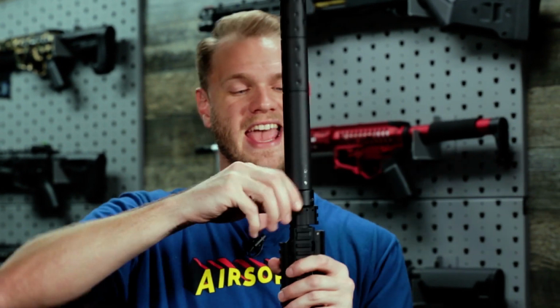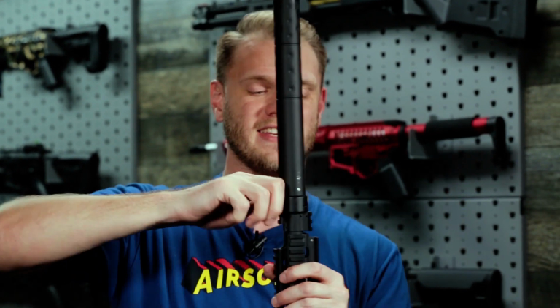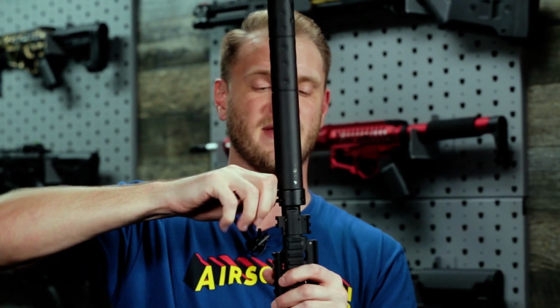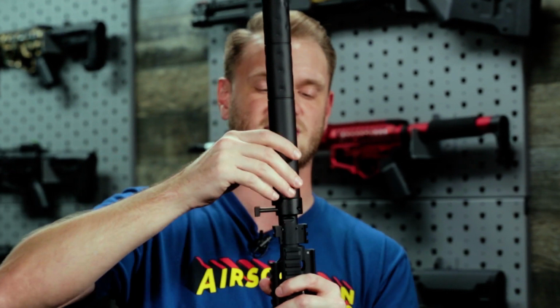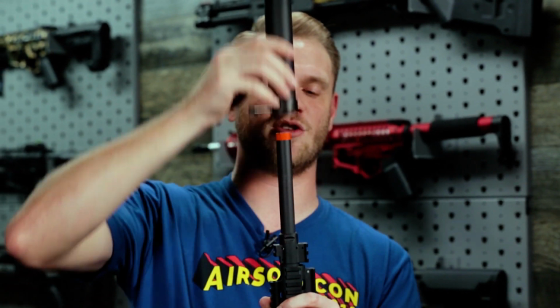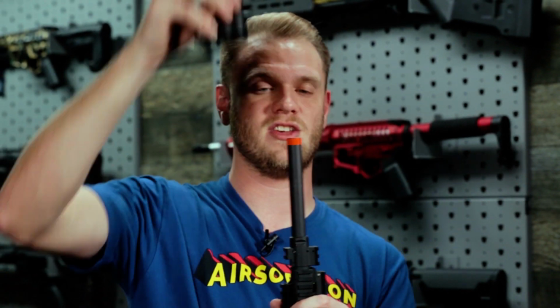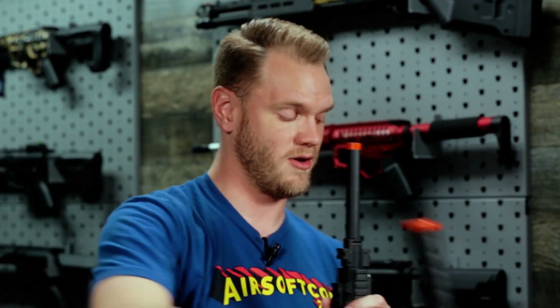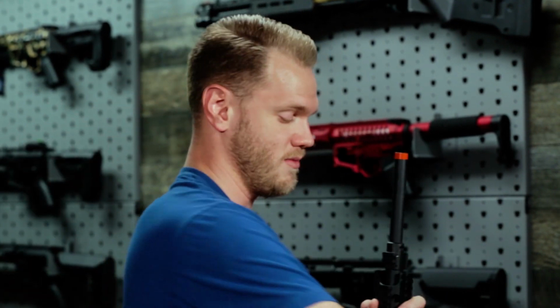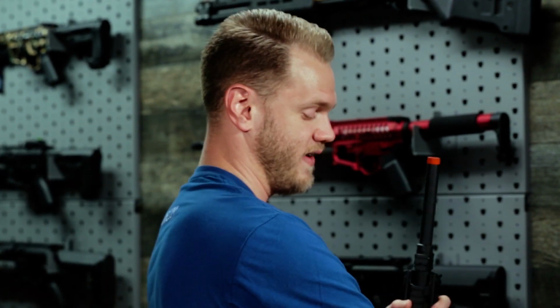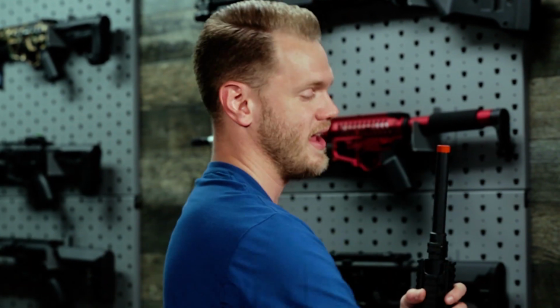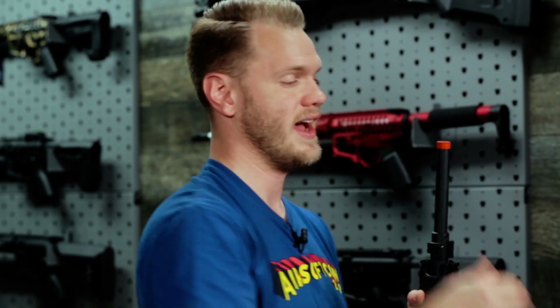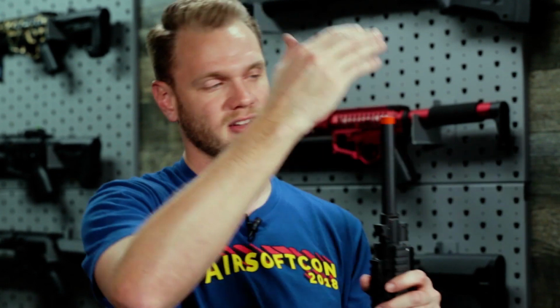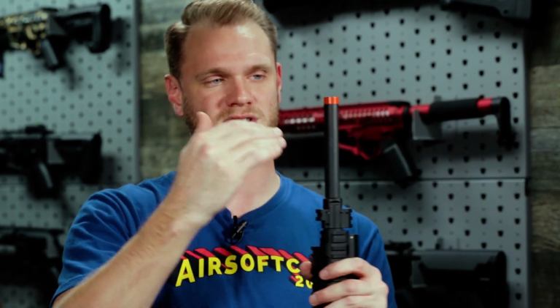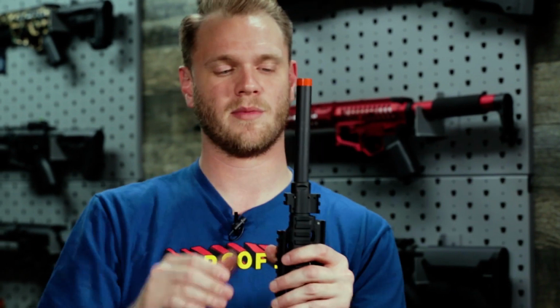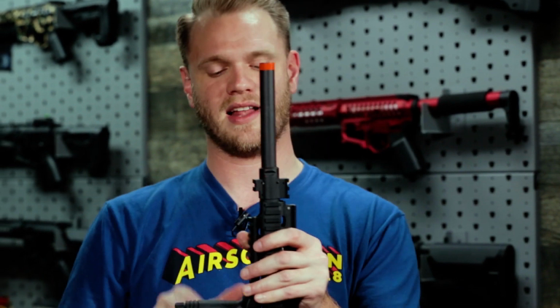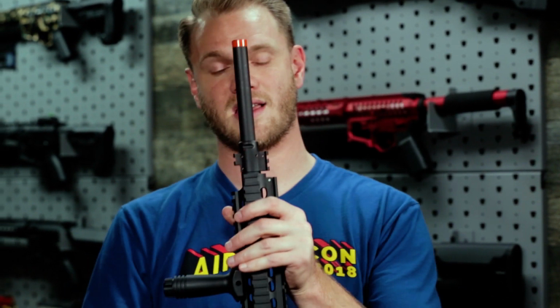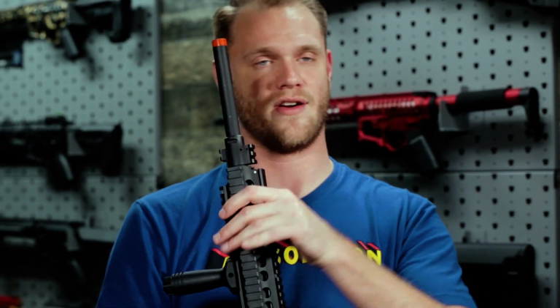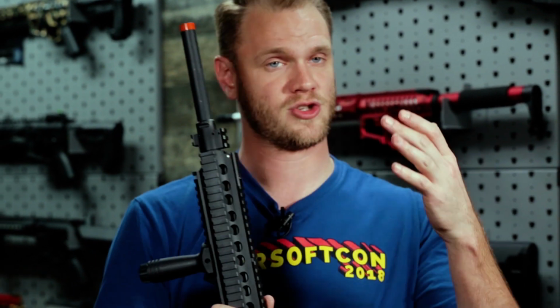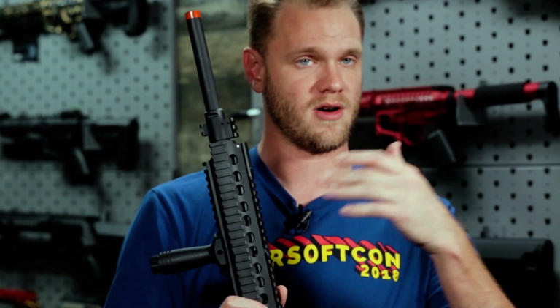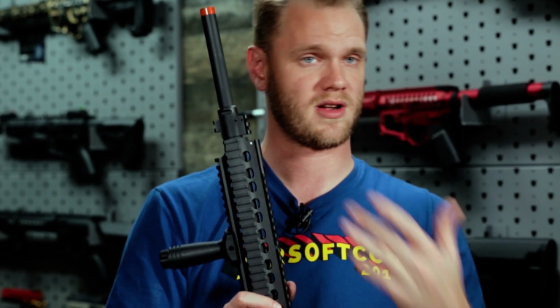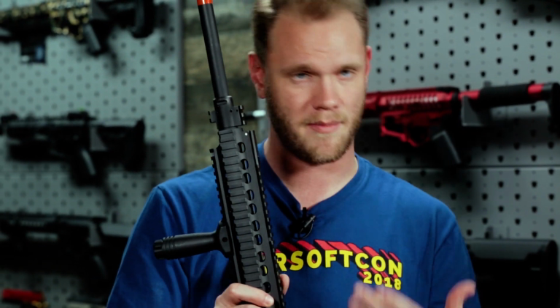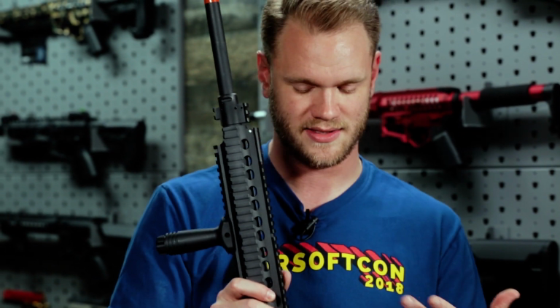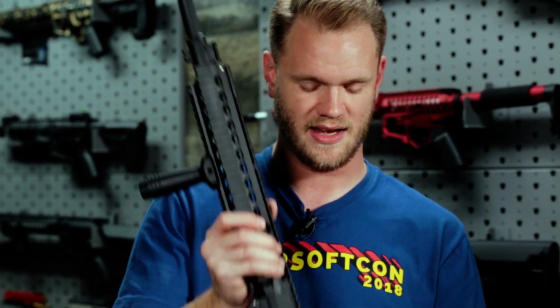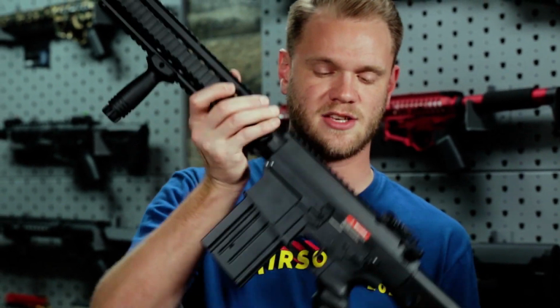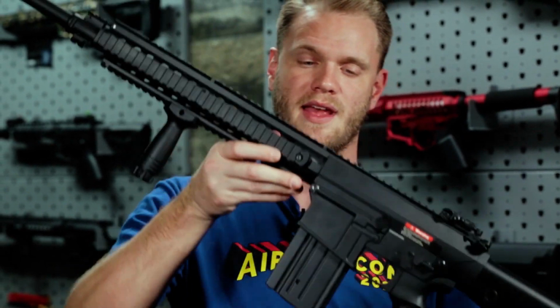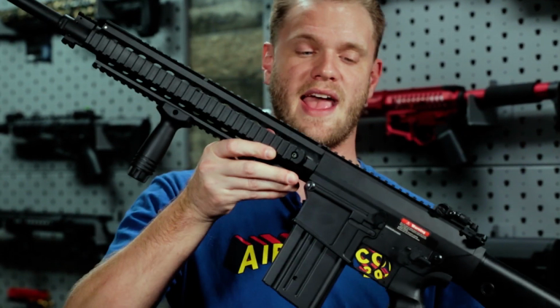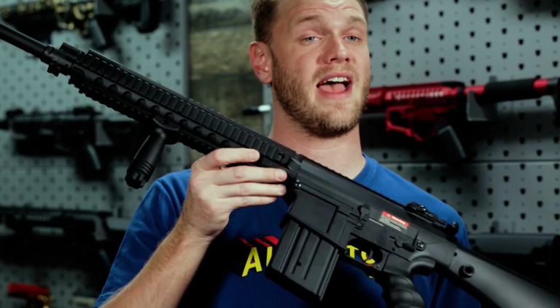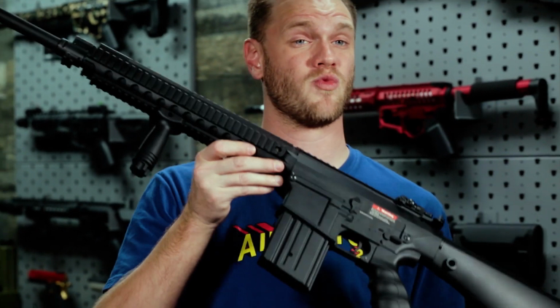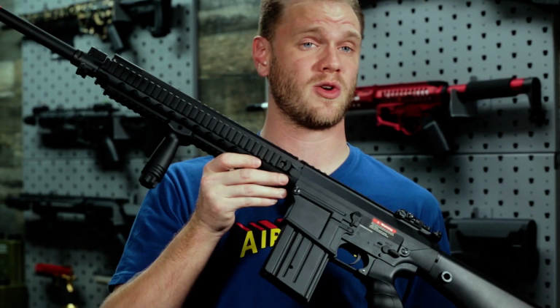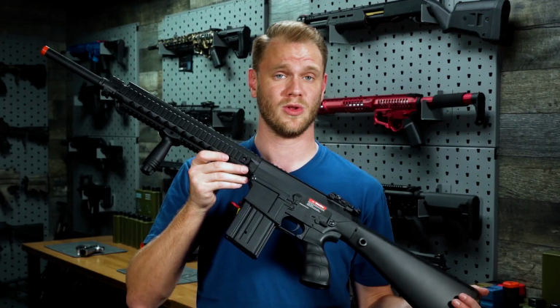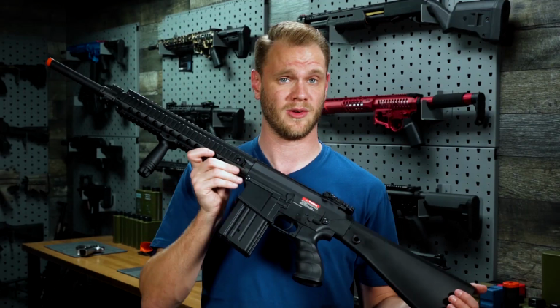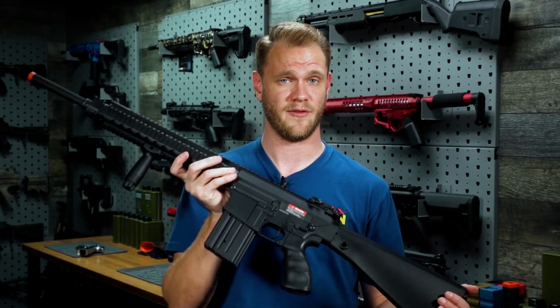And because it's QD, you can always remove it, lose a little bit of that length if you're in a shorter, compact engagement, and have a really cool looking rifle.